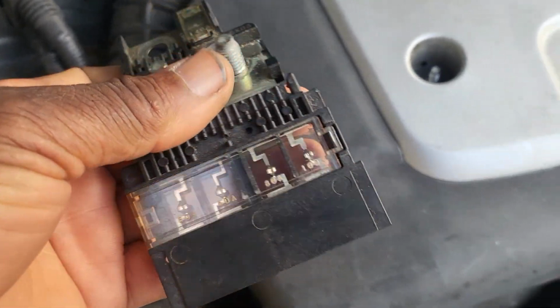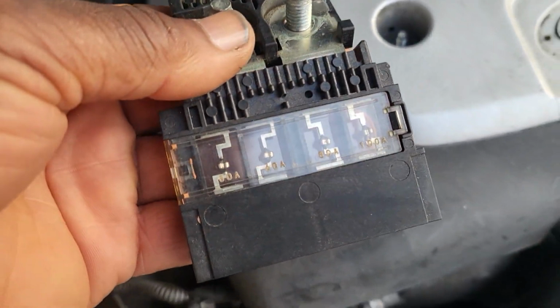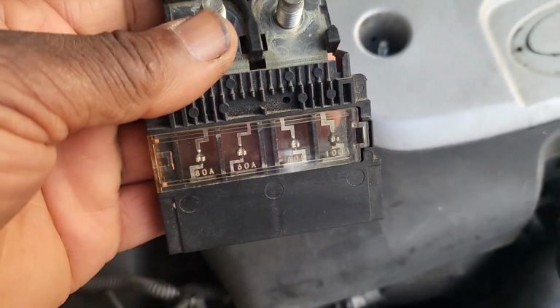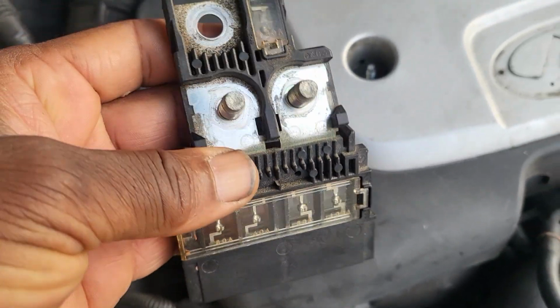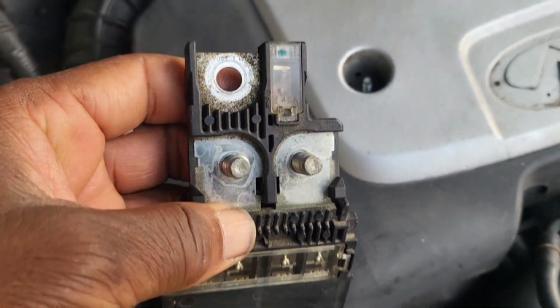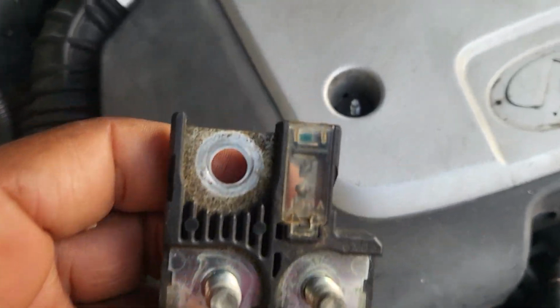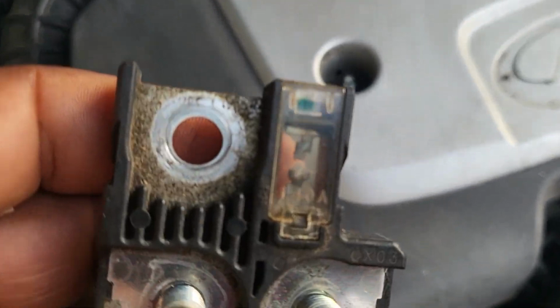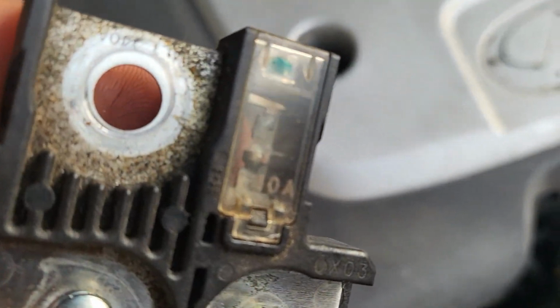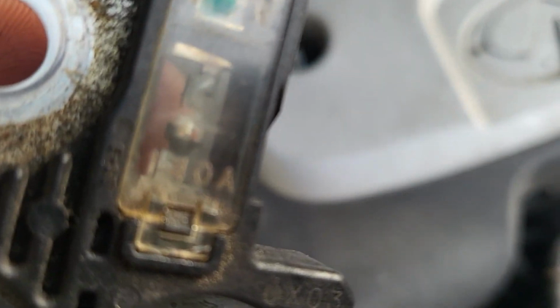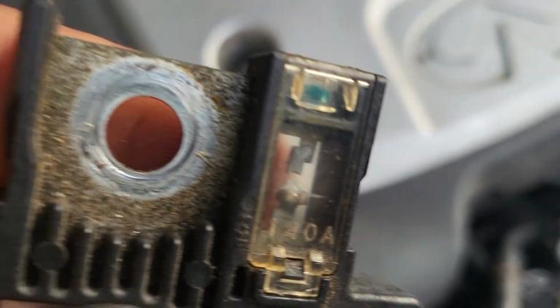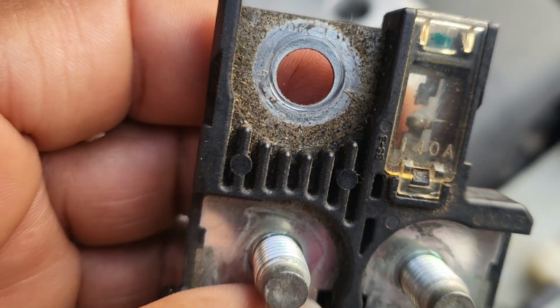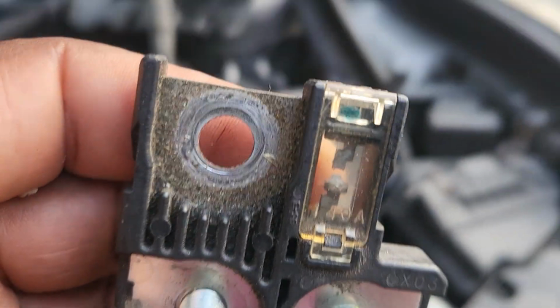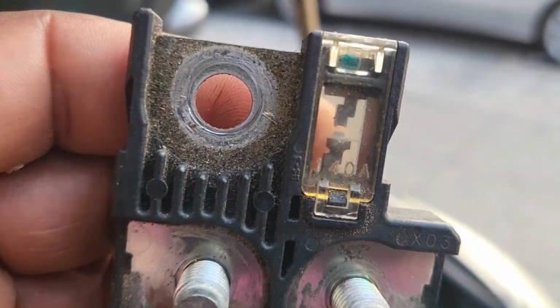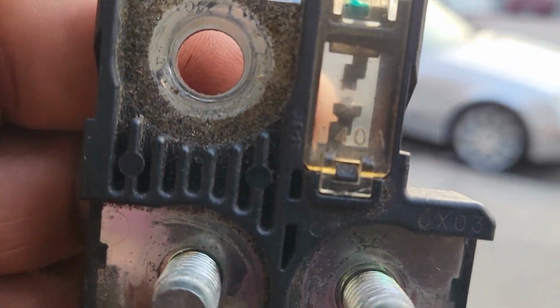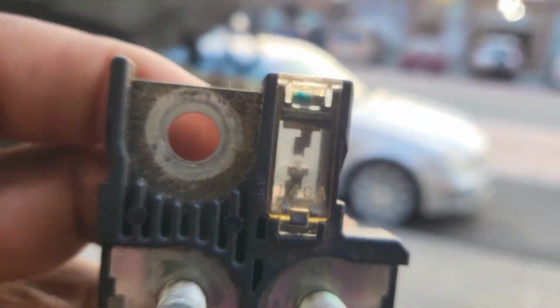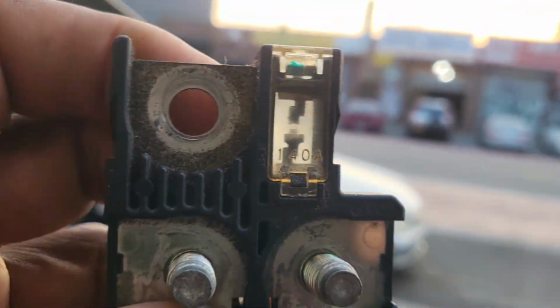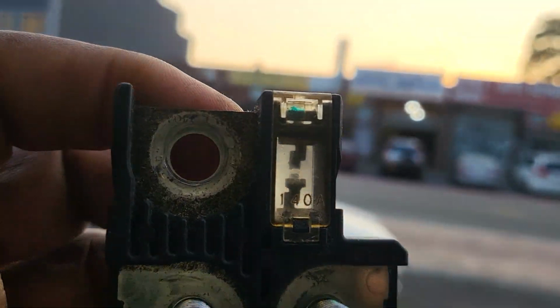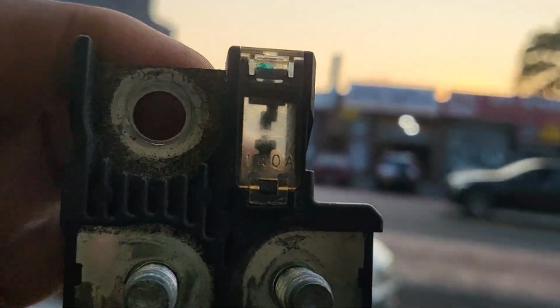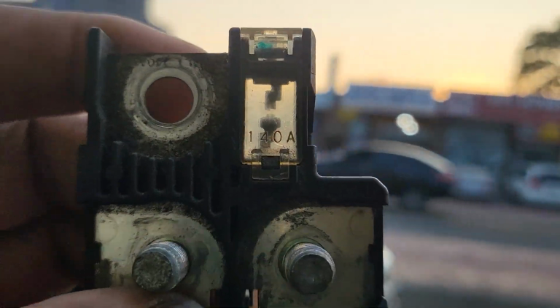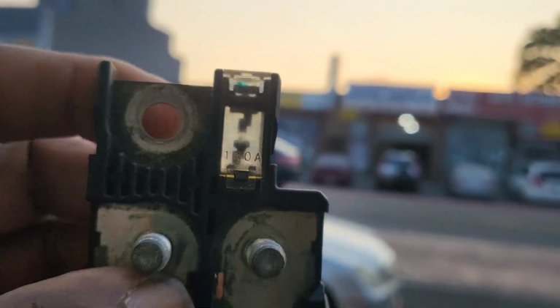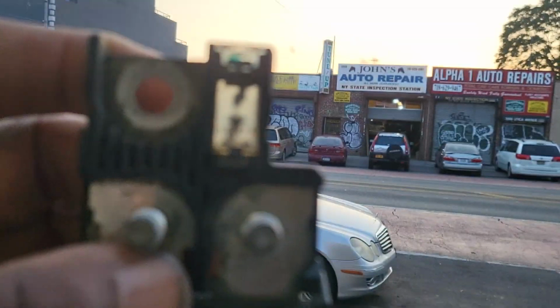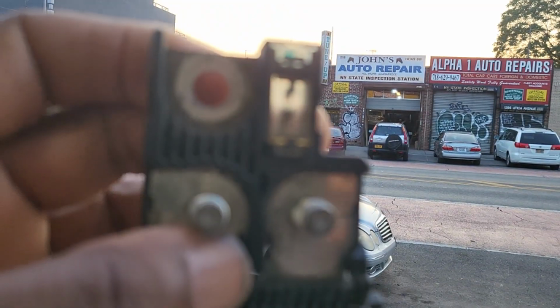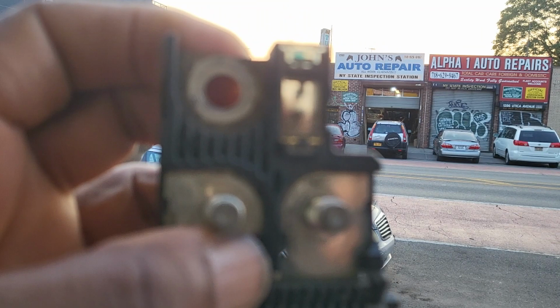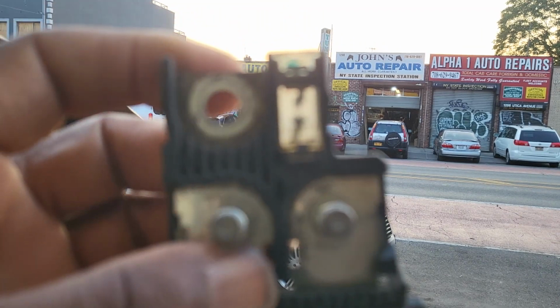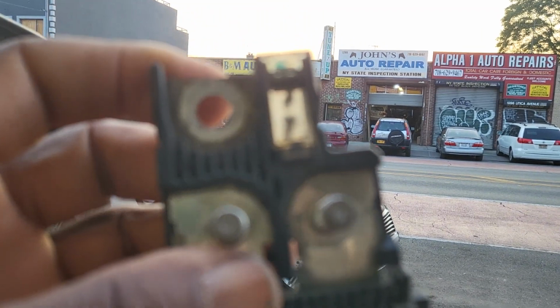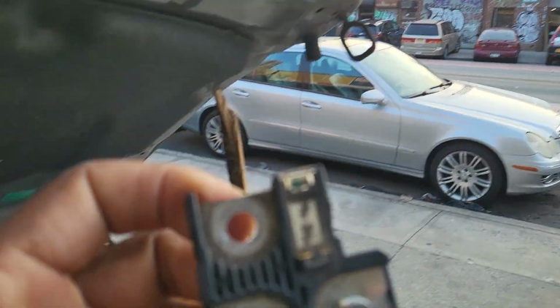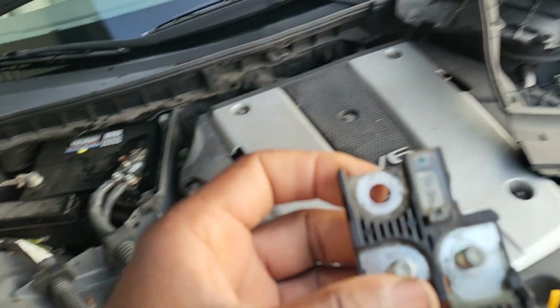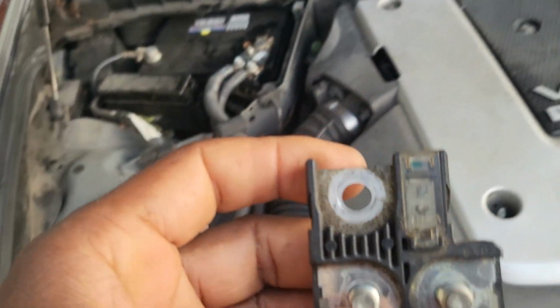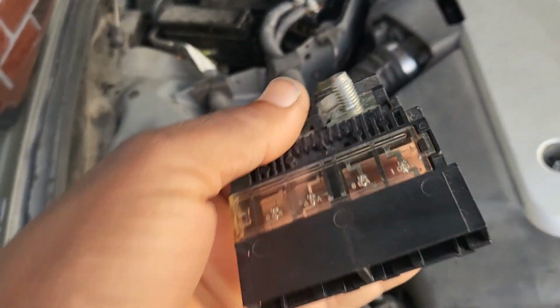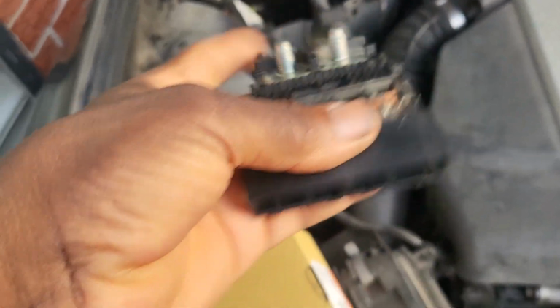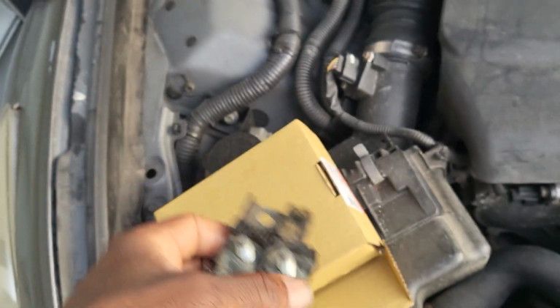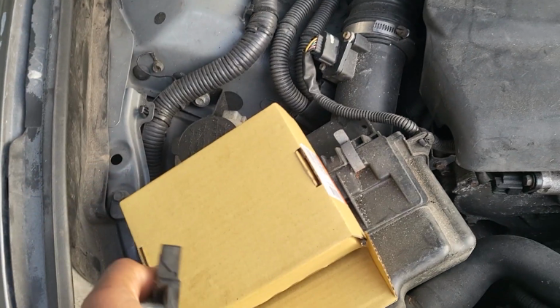This happens always when you jump the car at home. You see this fuse here in this place? Let me show you. There is a gap there — there is a gap there.